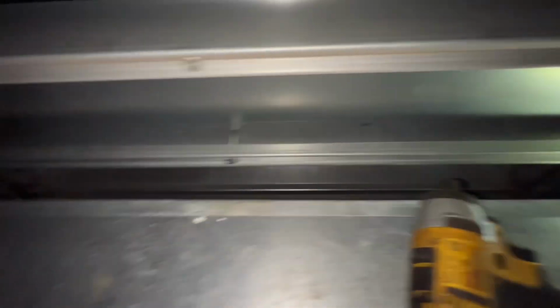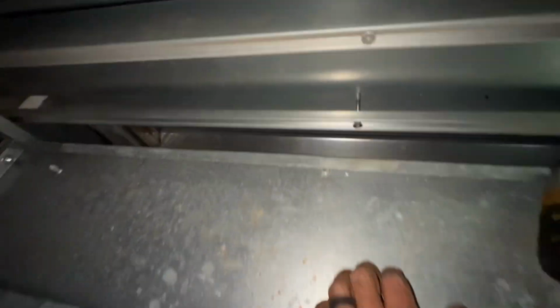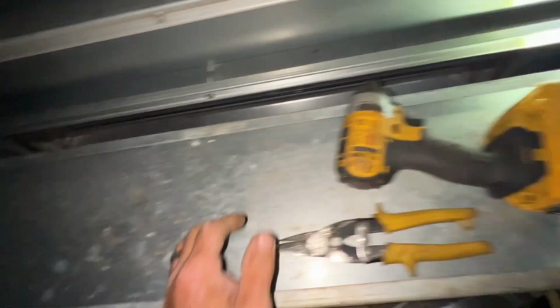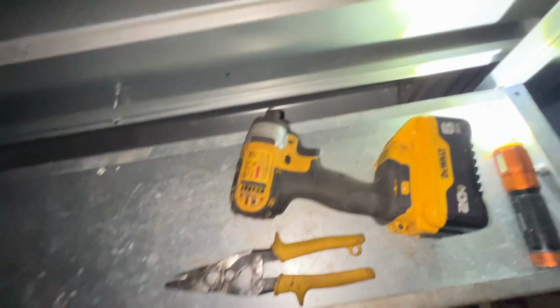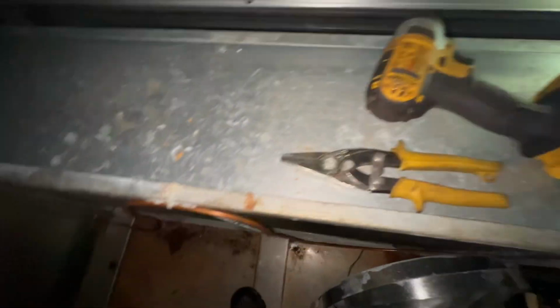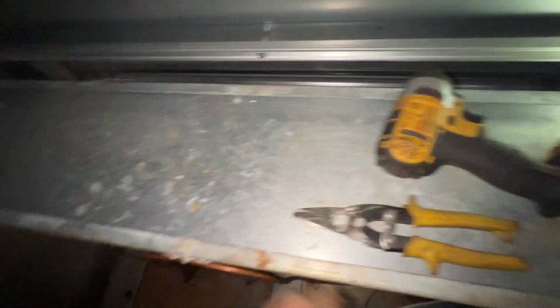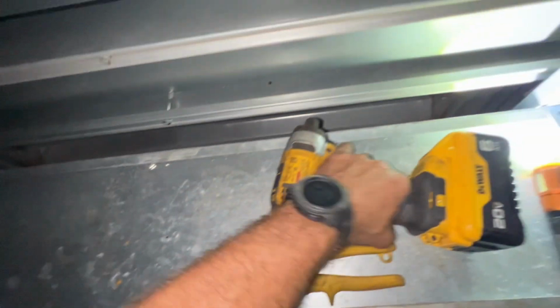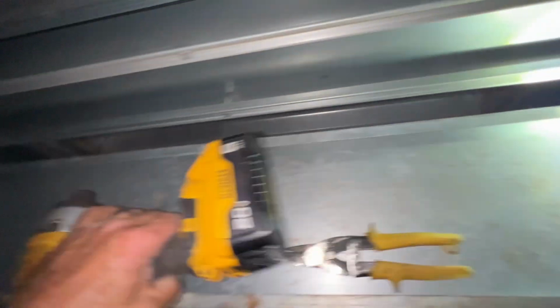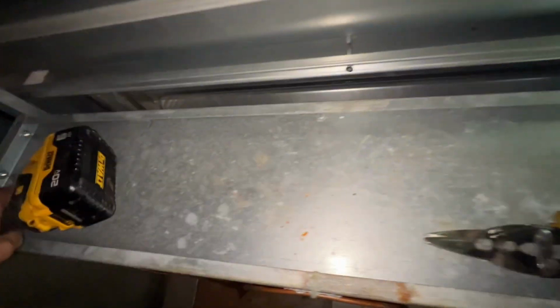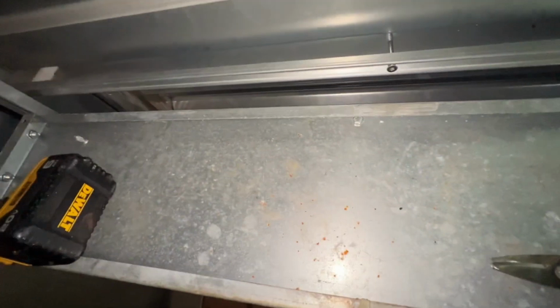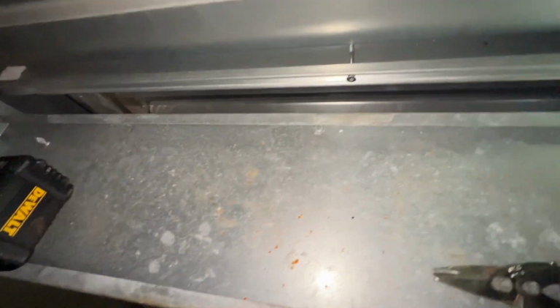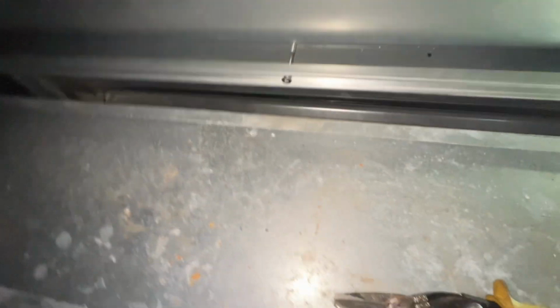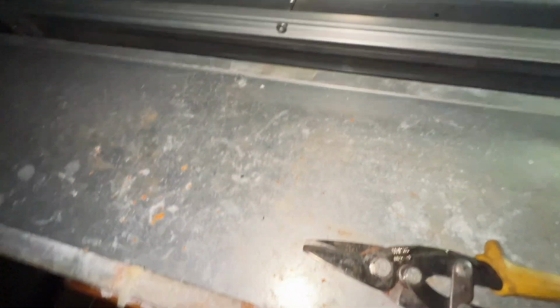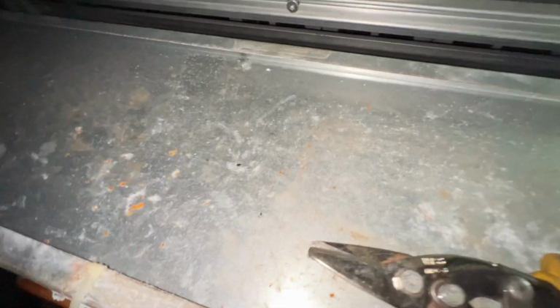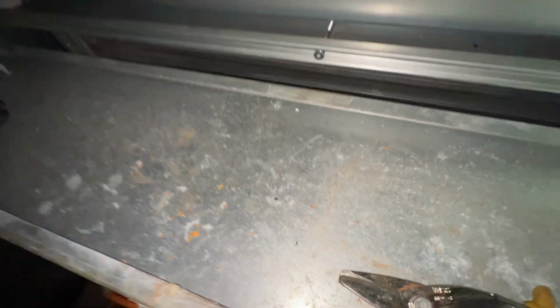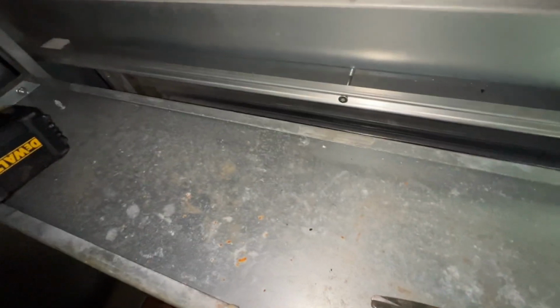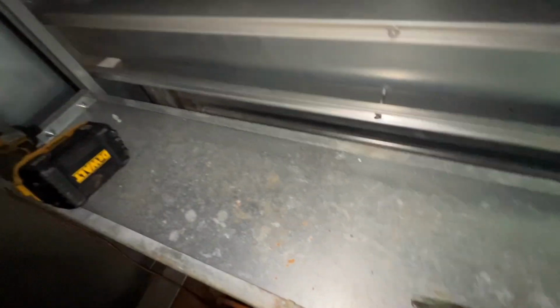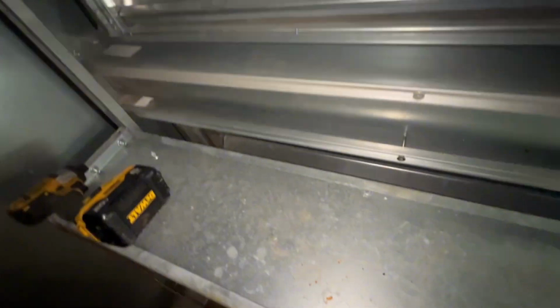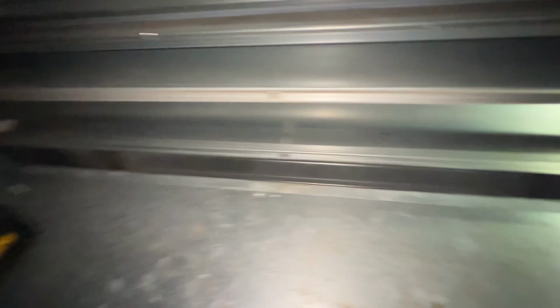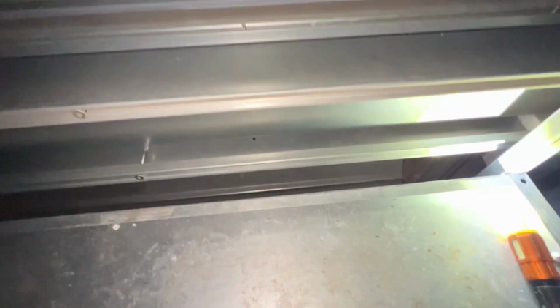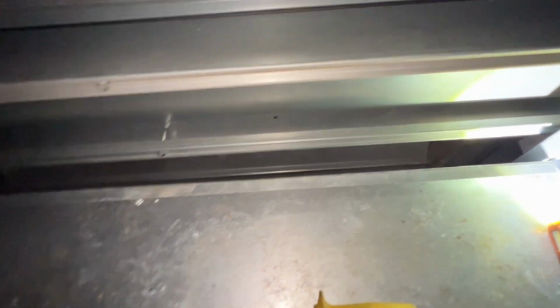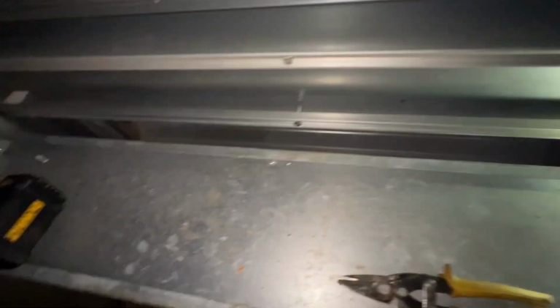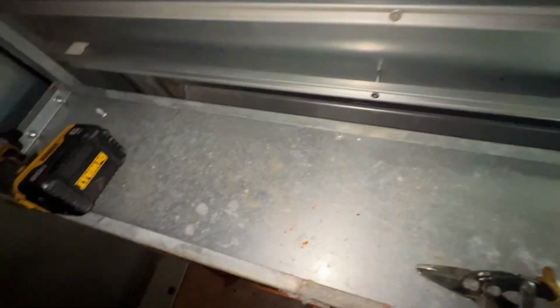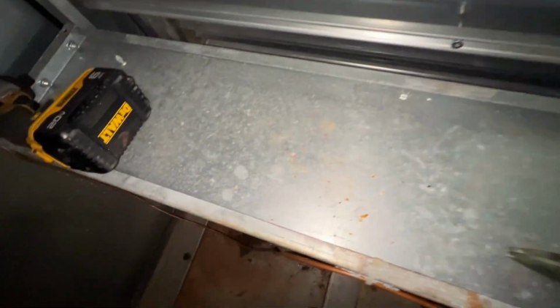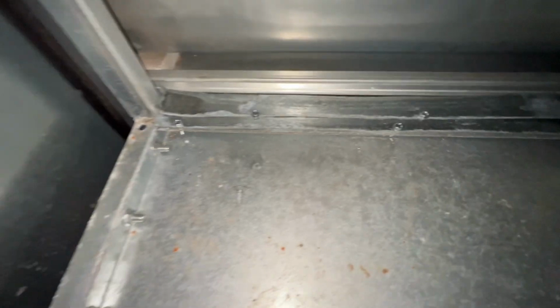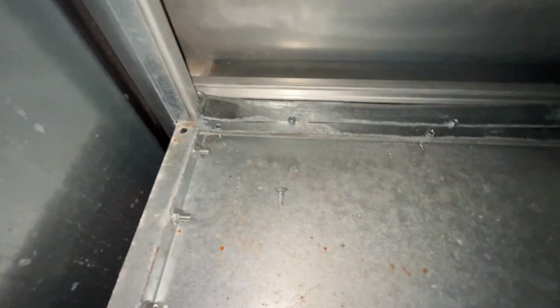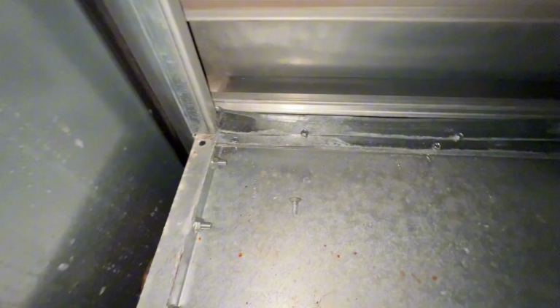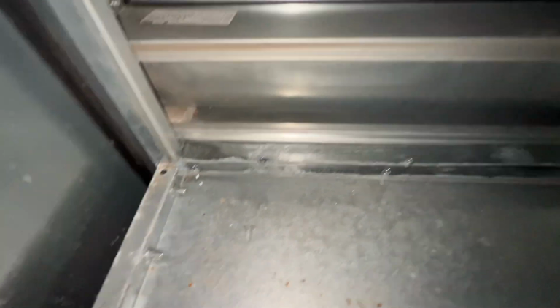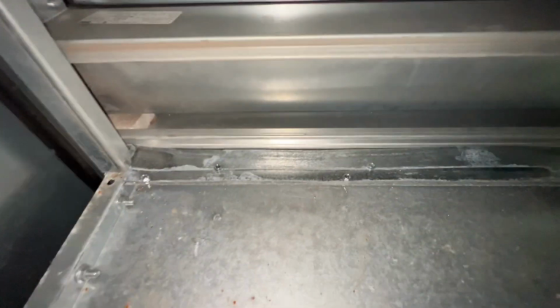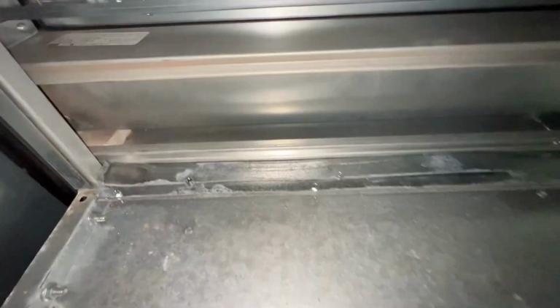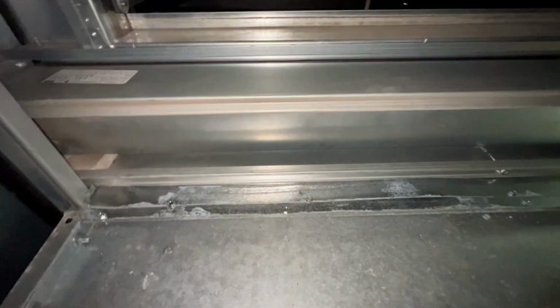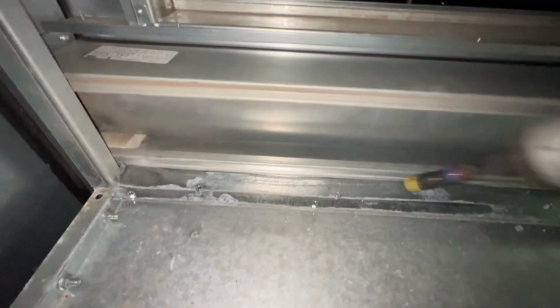The only thing I've got on the truck to try and fill this gap right now is some duct straps, so I'm going to see what I can do to bridge that gap. Alright, that's the best I could come up with for now.